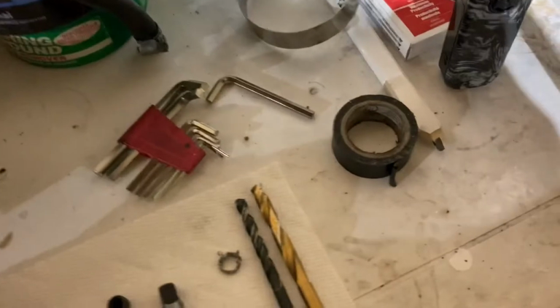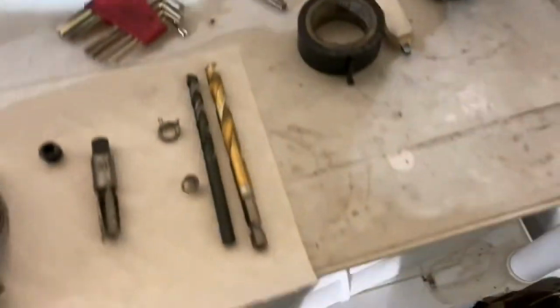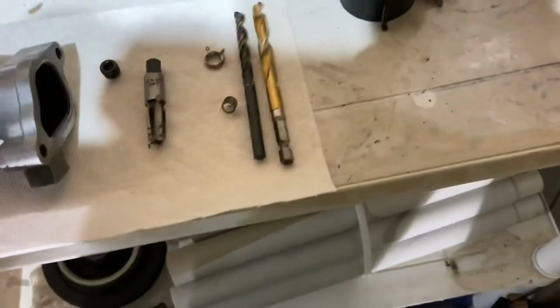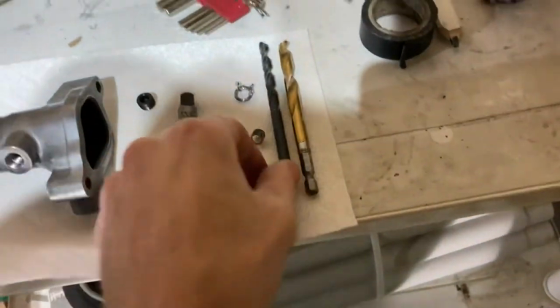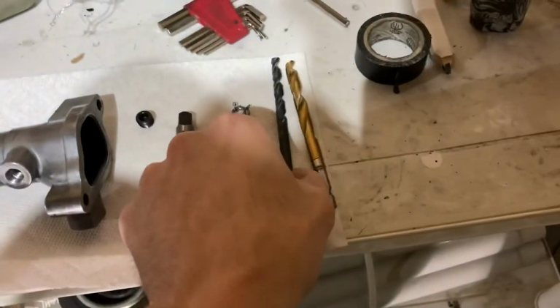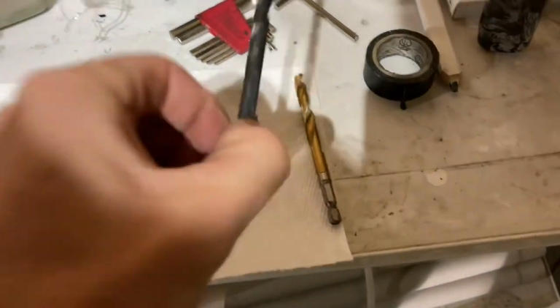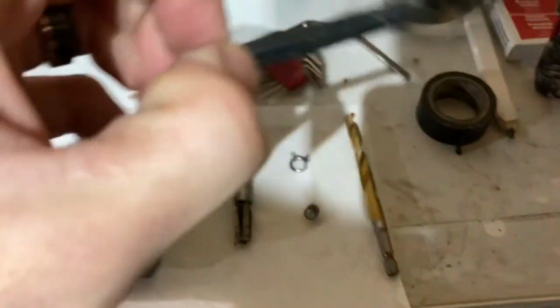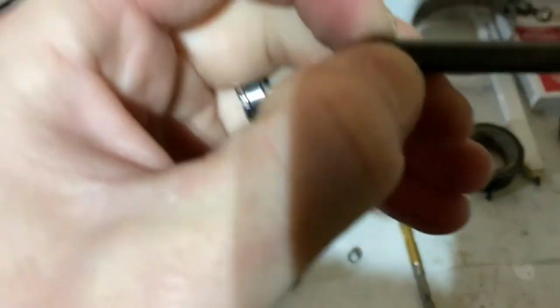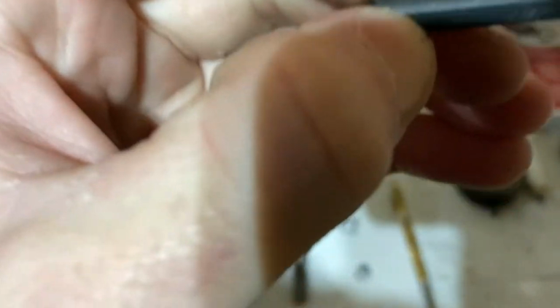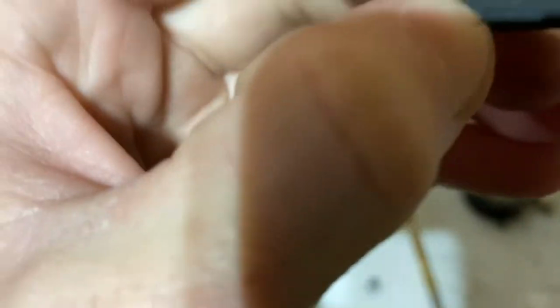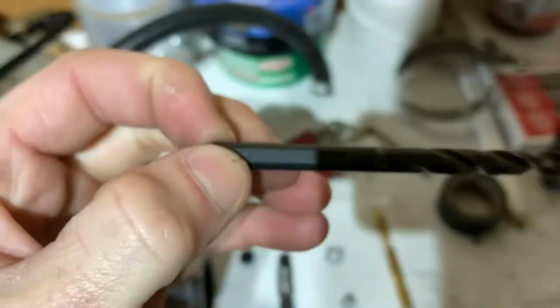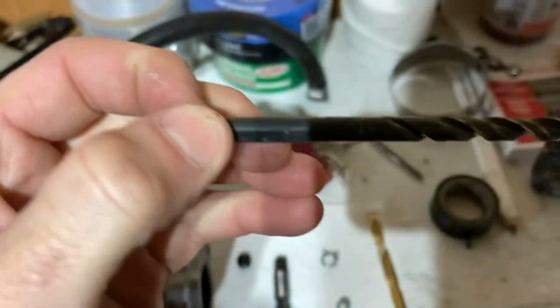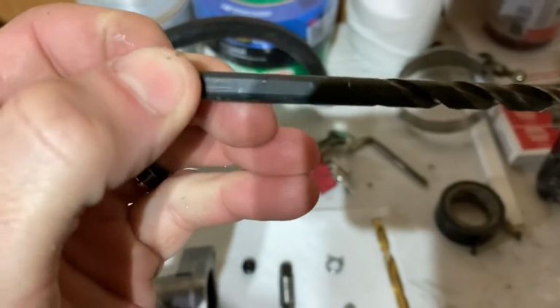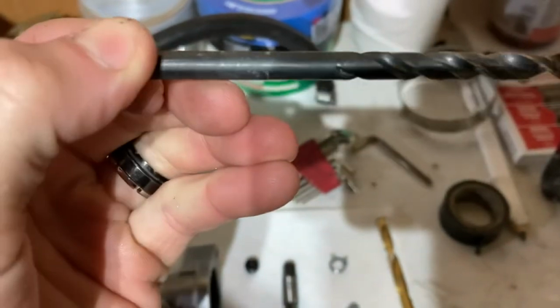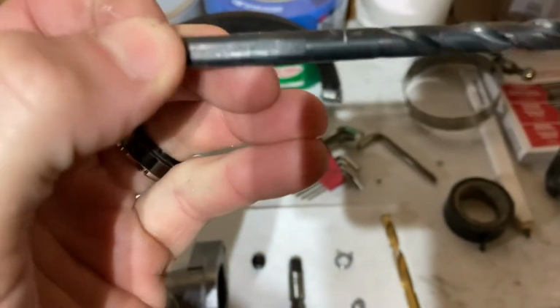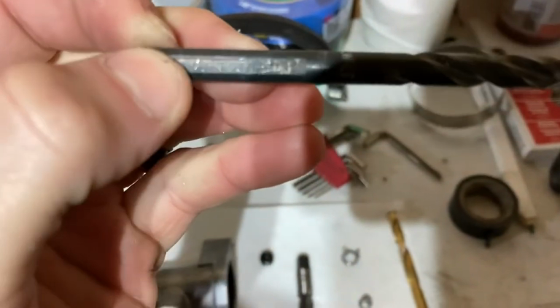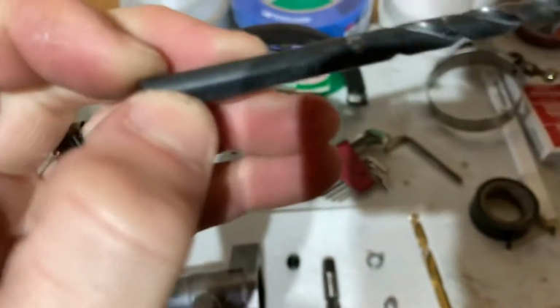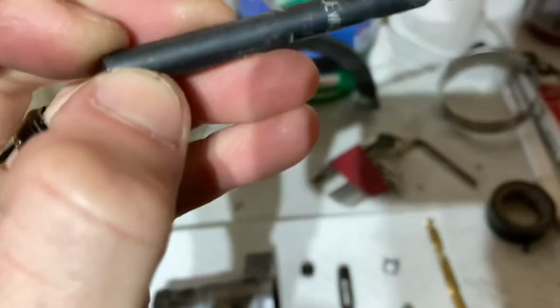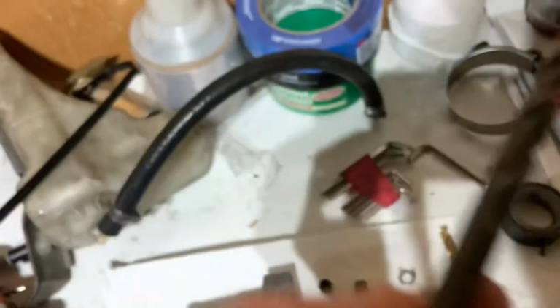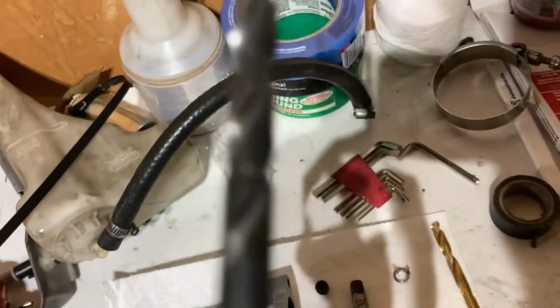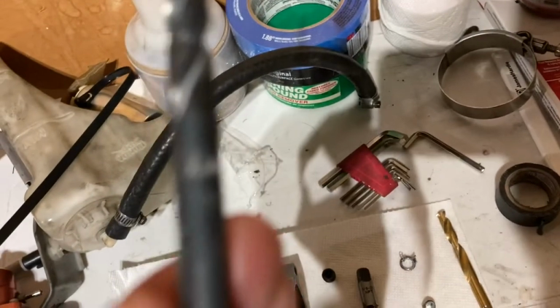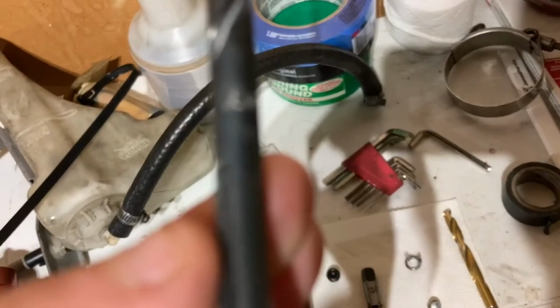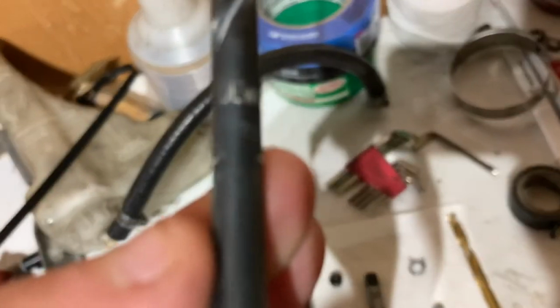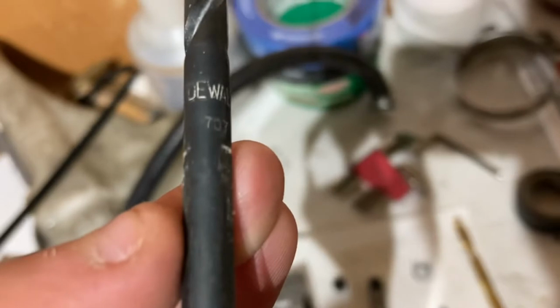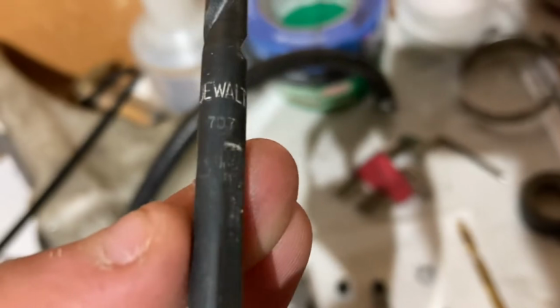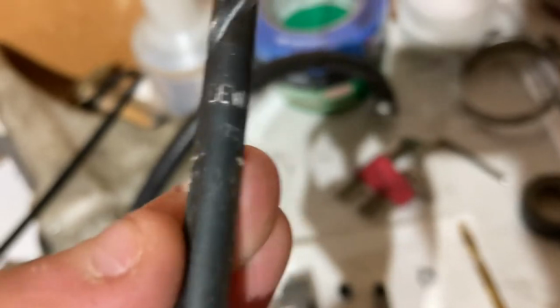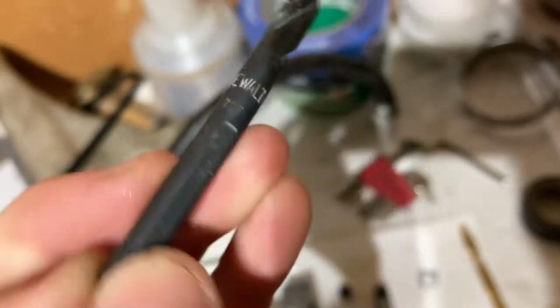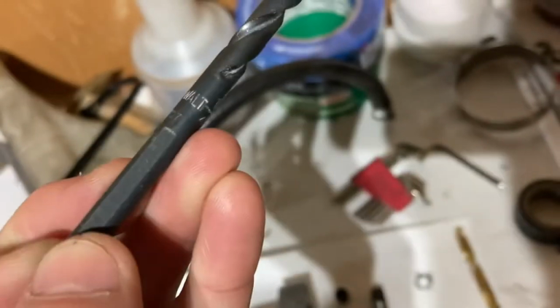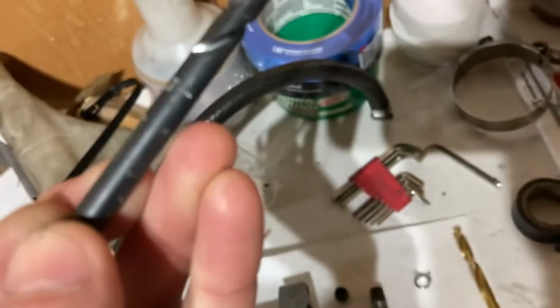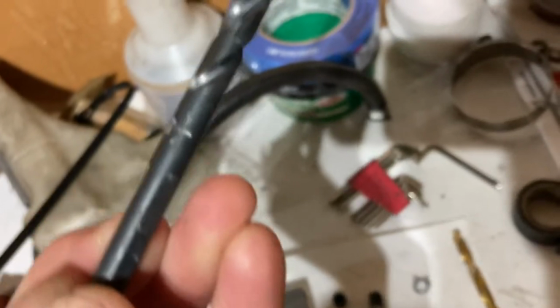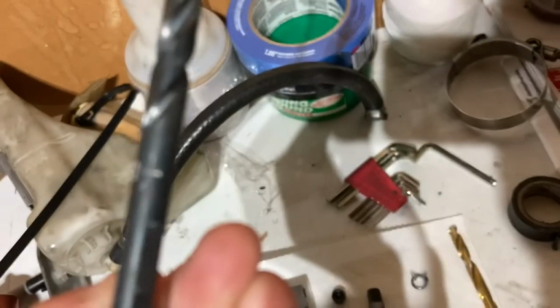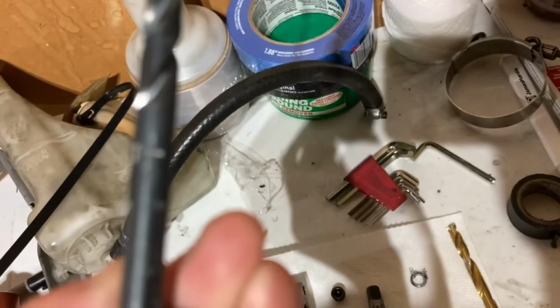What I ended up doing is starting with just a regular quarter-inch bit — this is just a DeWalt quarter-inch bit right here.